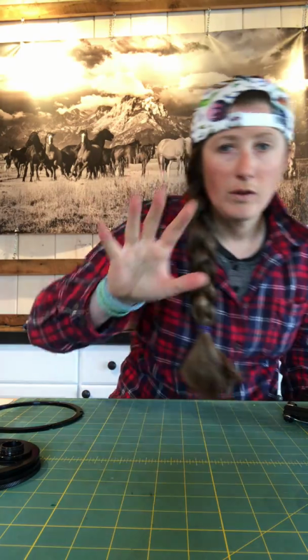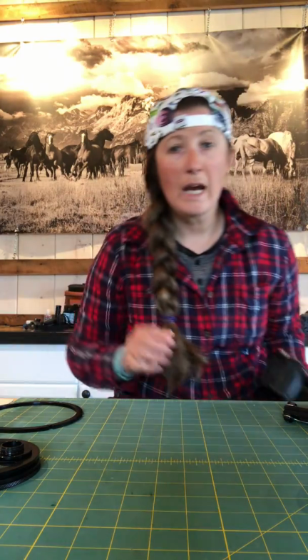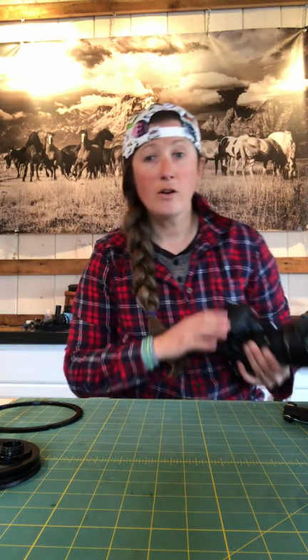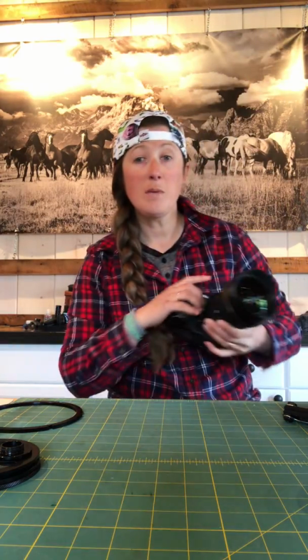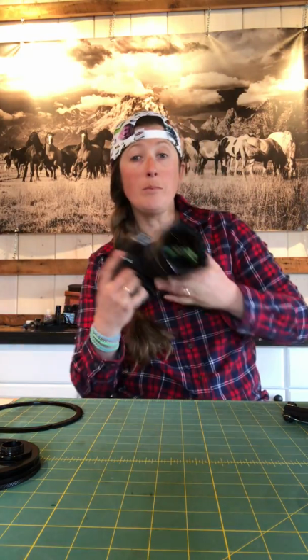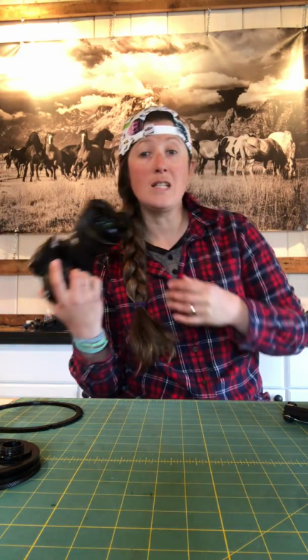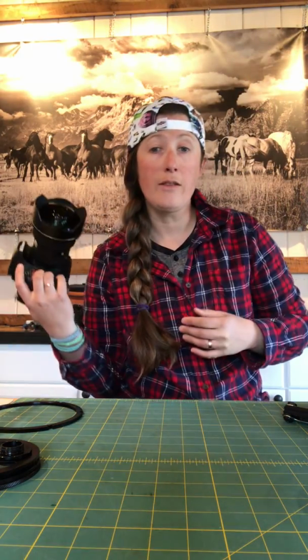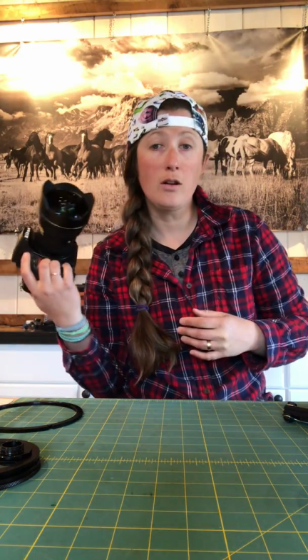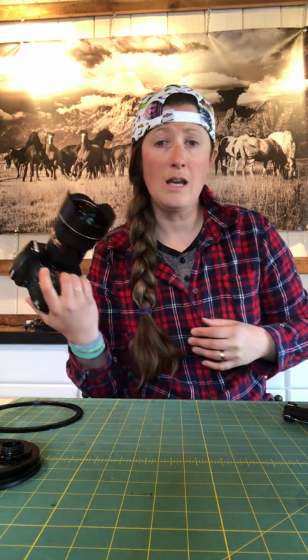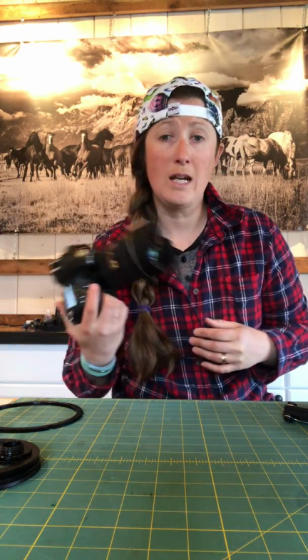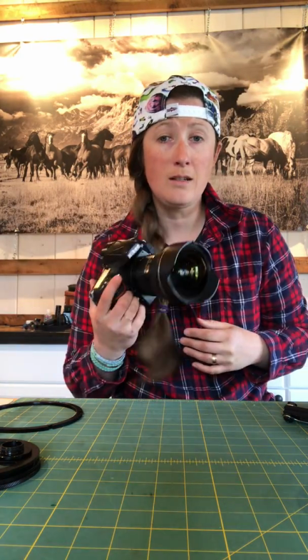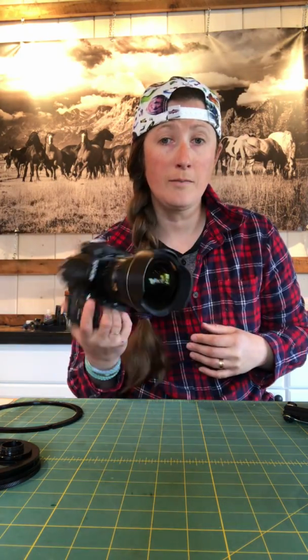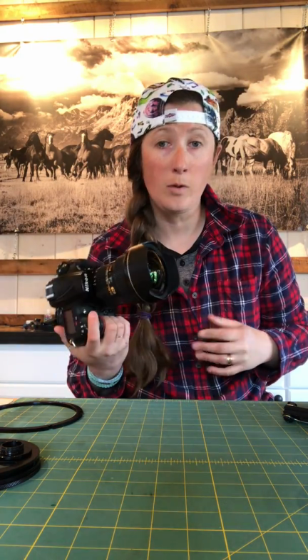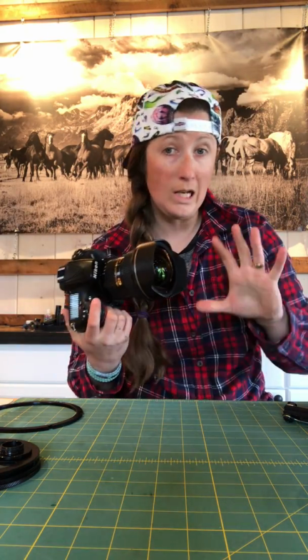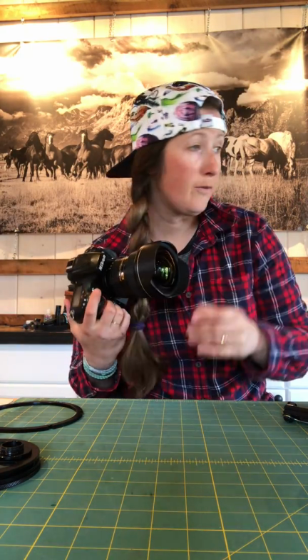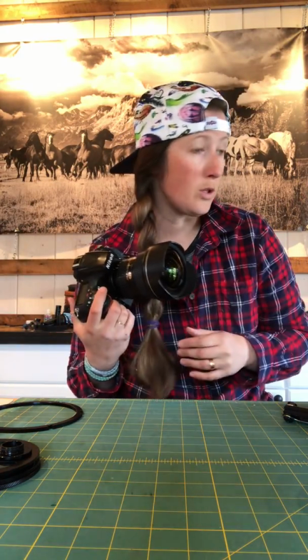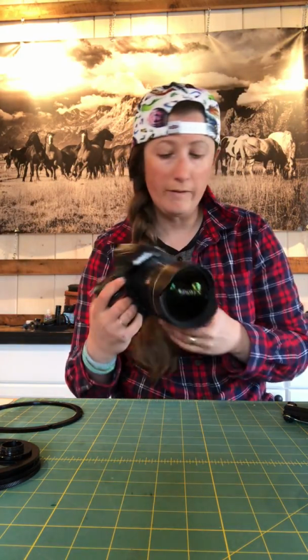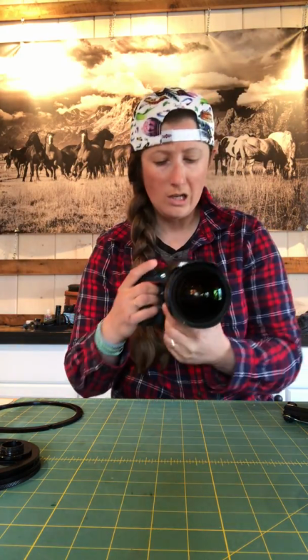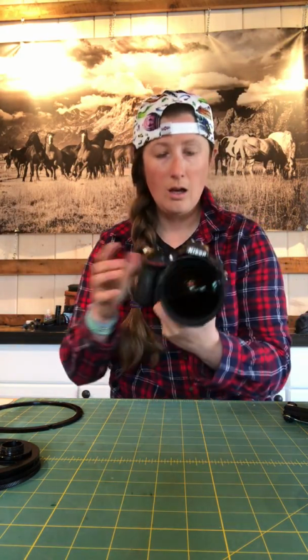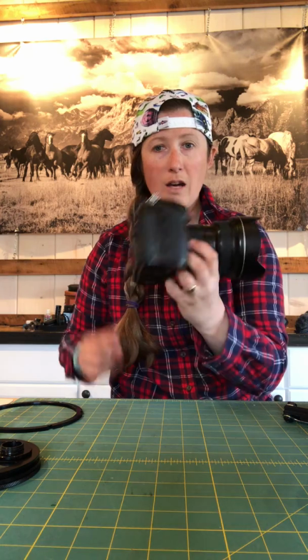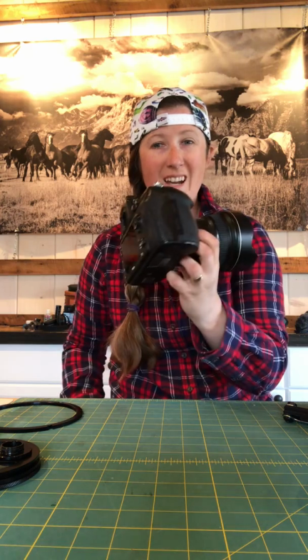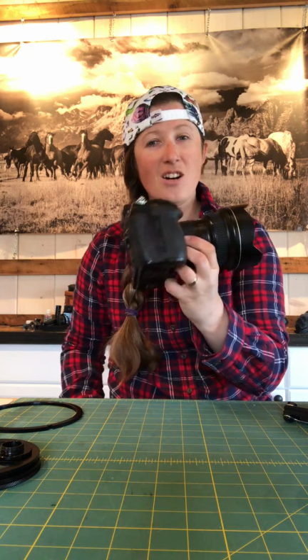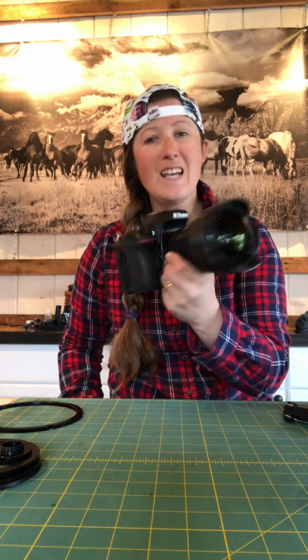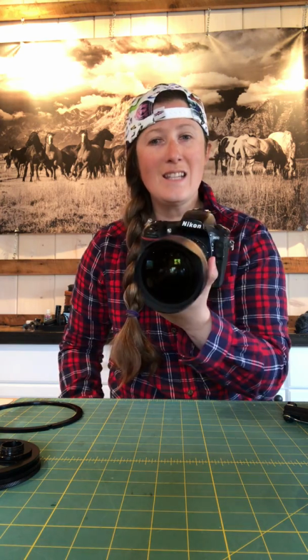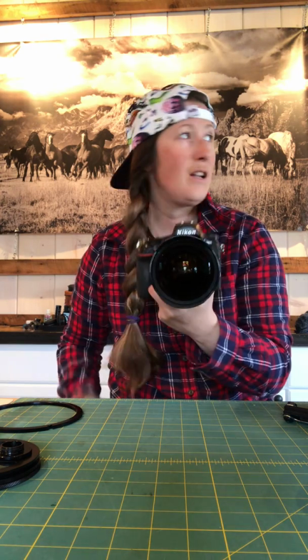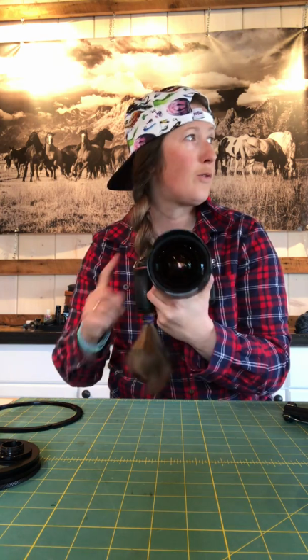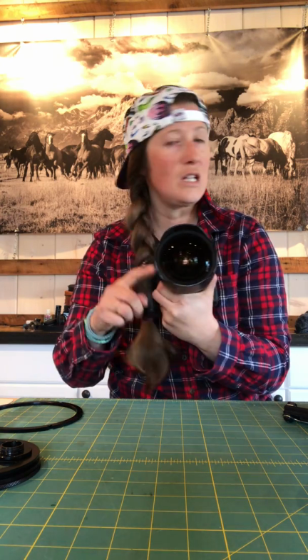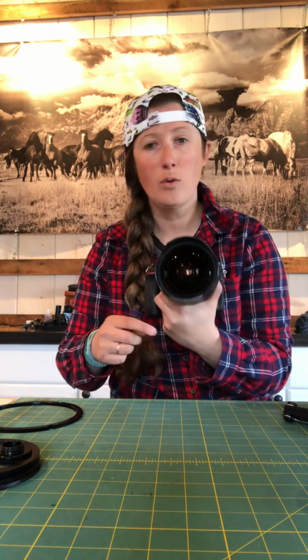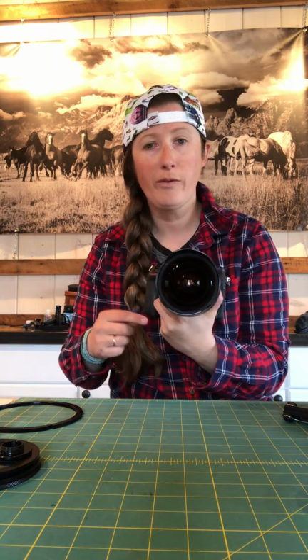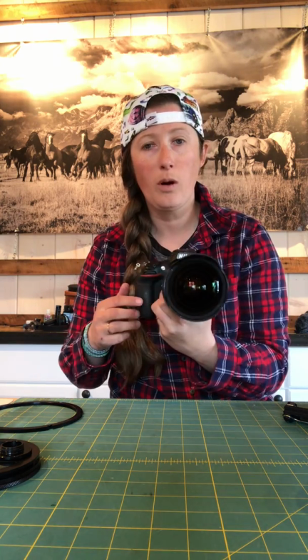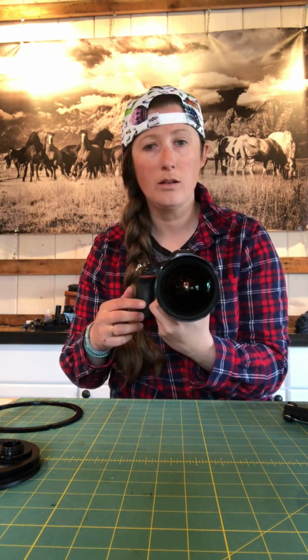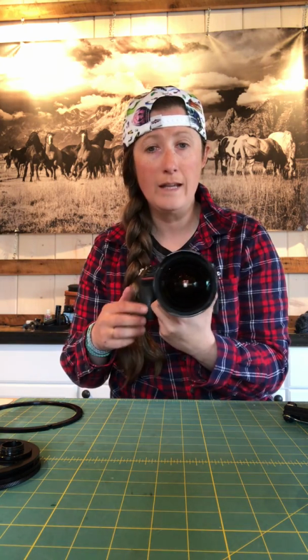Going to be putting together the OutTex system for today for trout fishing. I've got the Nikon D810 and a 14-24mm lens.